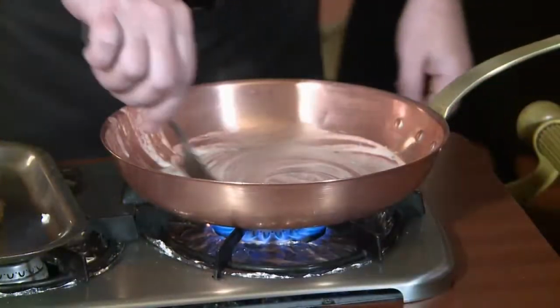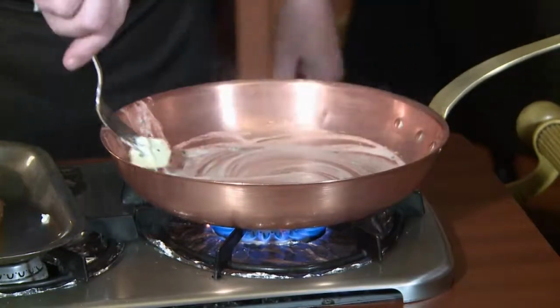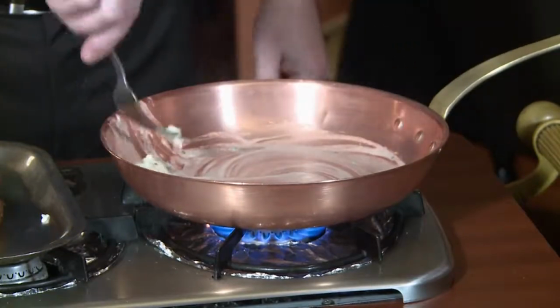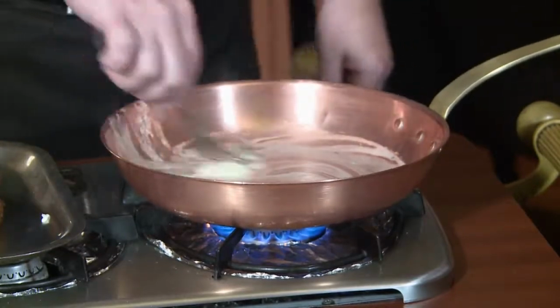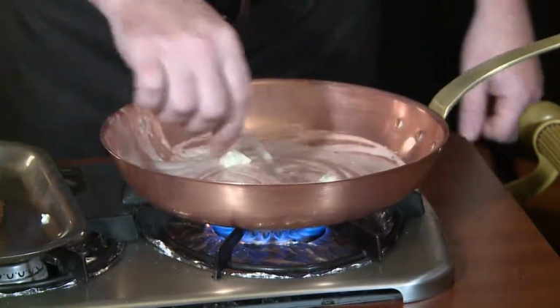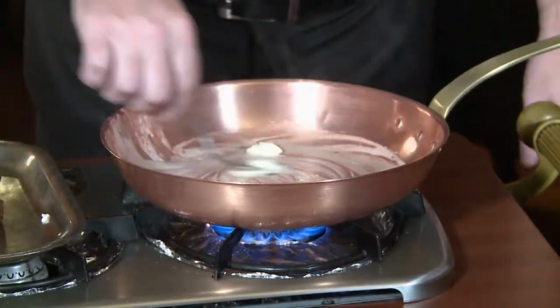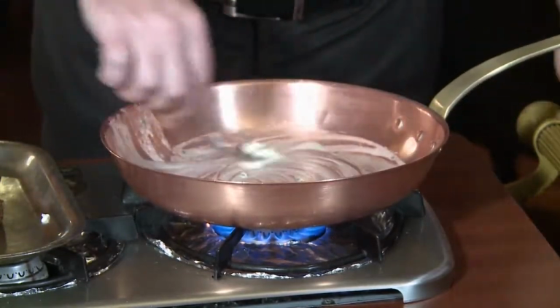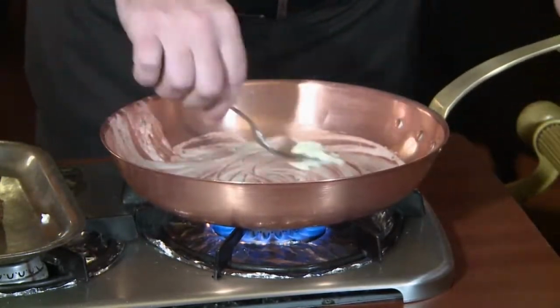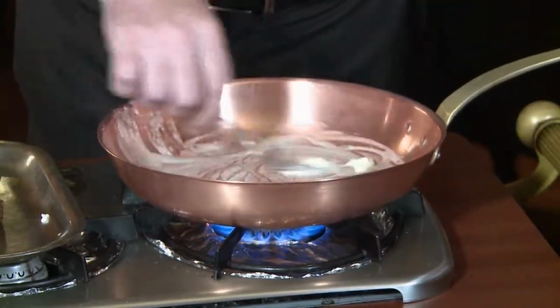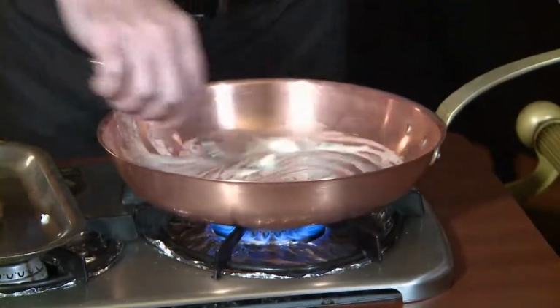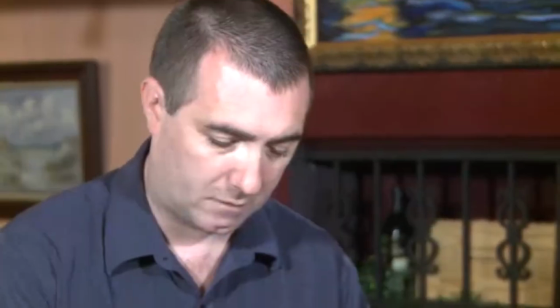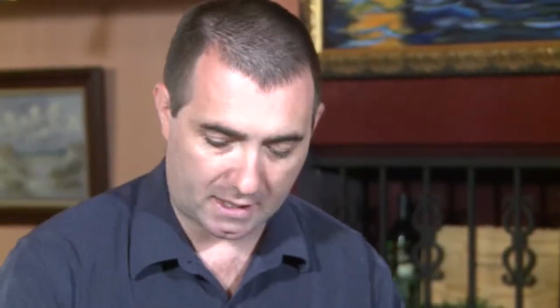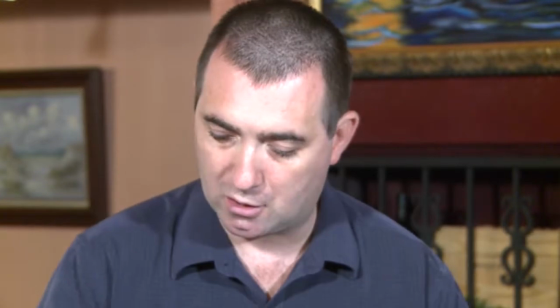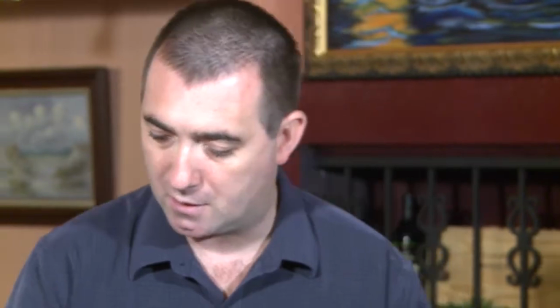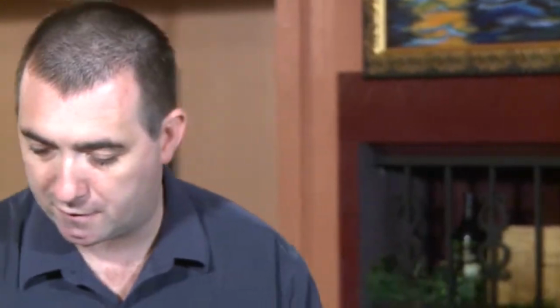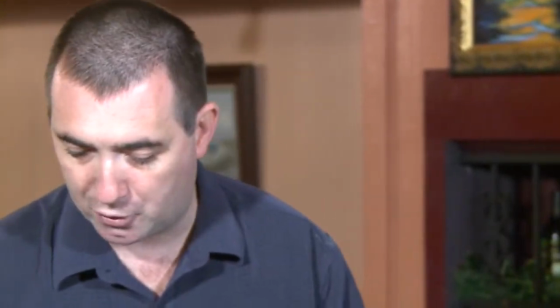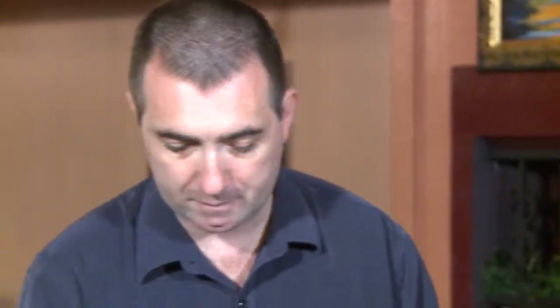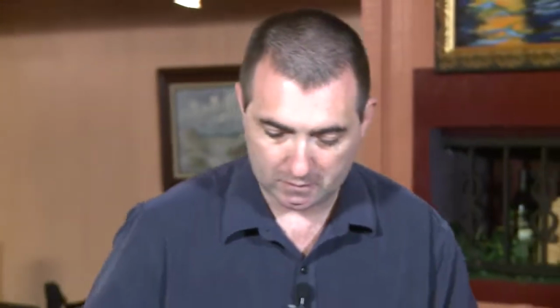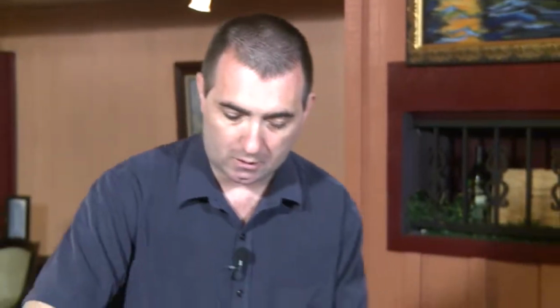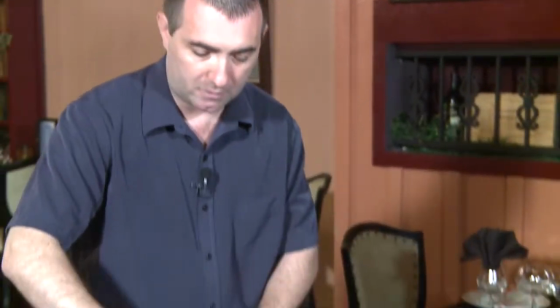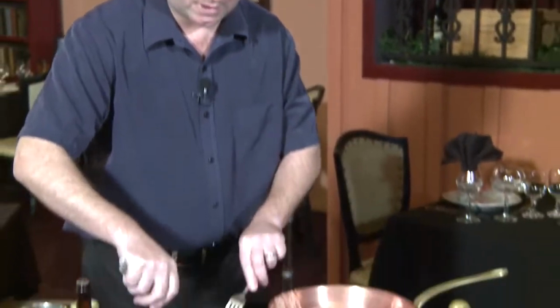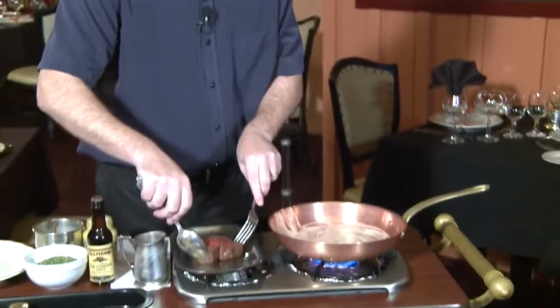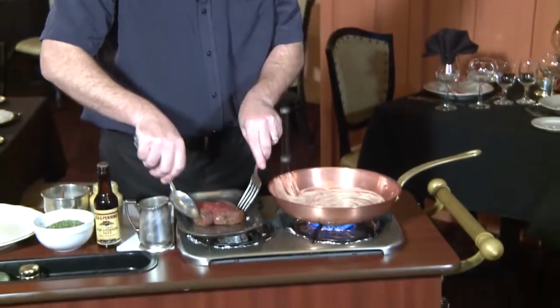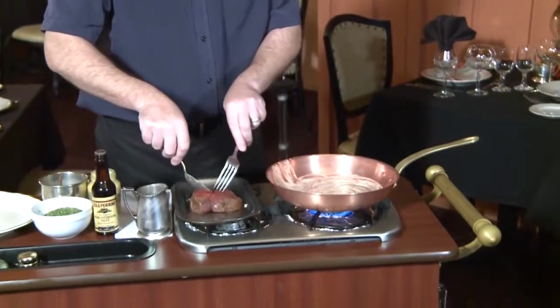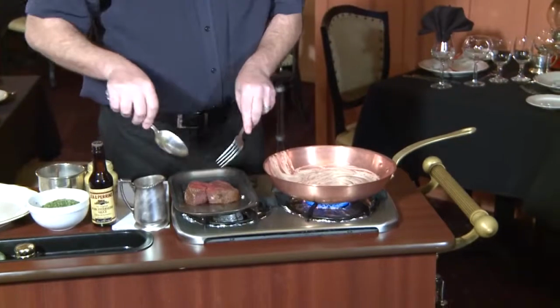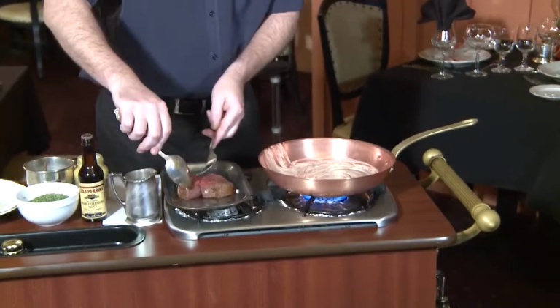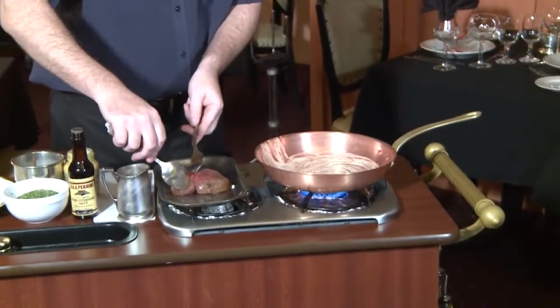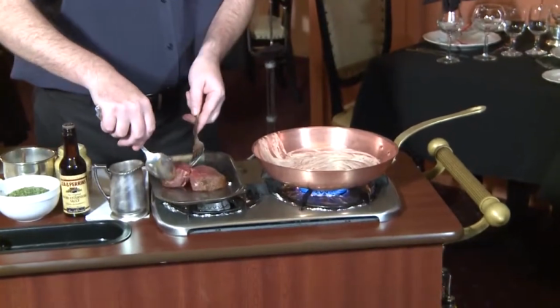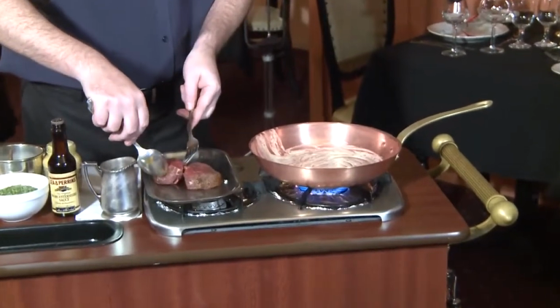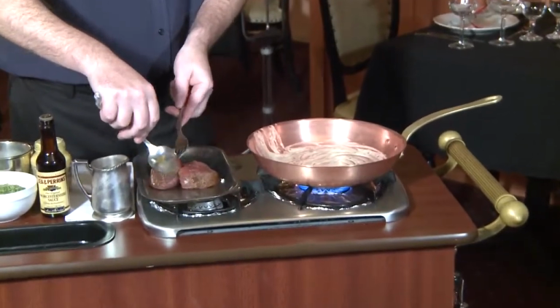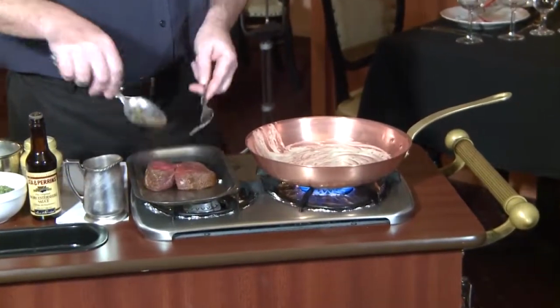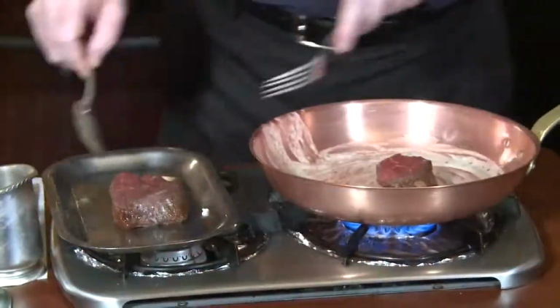First off, we're melting the garlic butter, which we actually whip in-house here. Steak Diane is always done with filet mignon. Over here we have a 7 to 8 ounce filet mignon, which I've actually cut in half so that it'll cook a little easier.